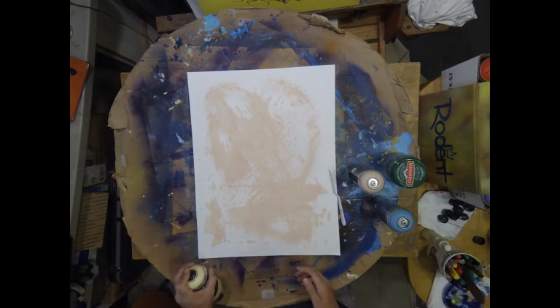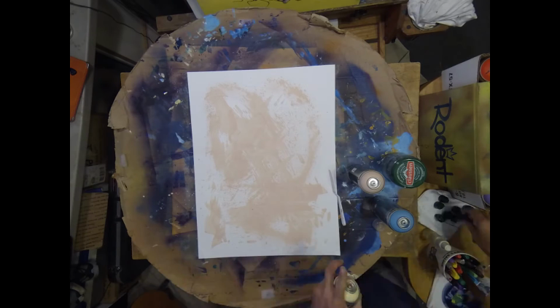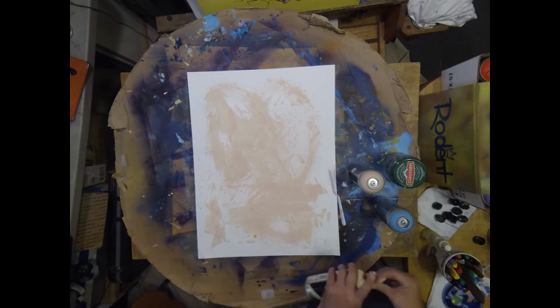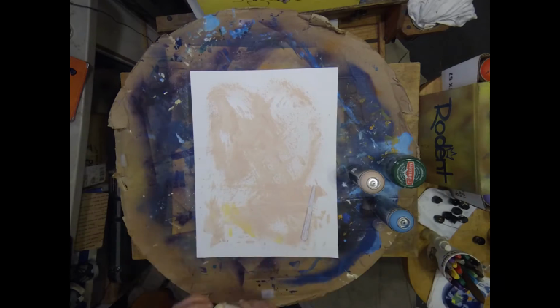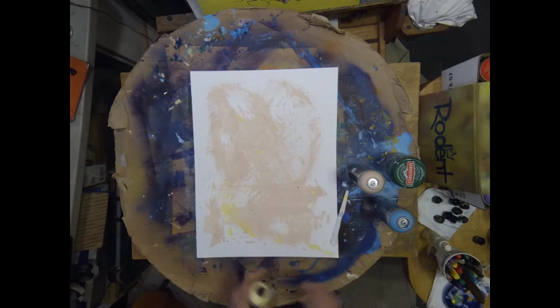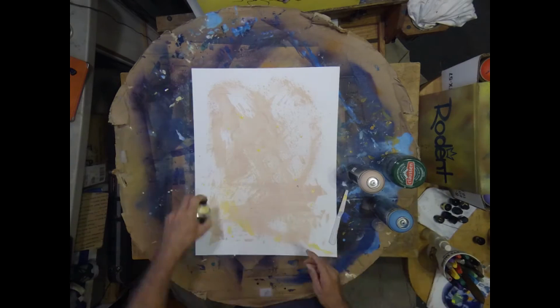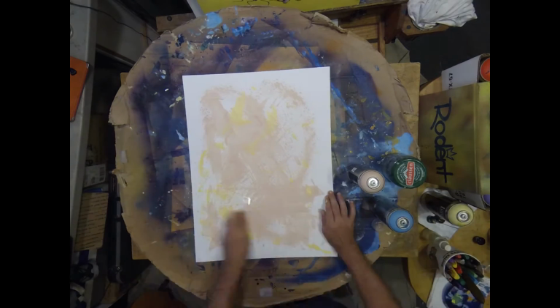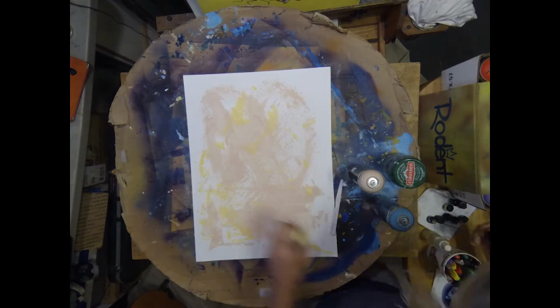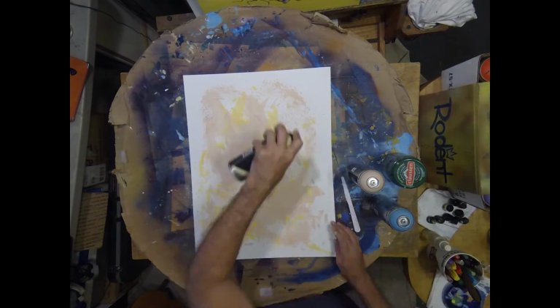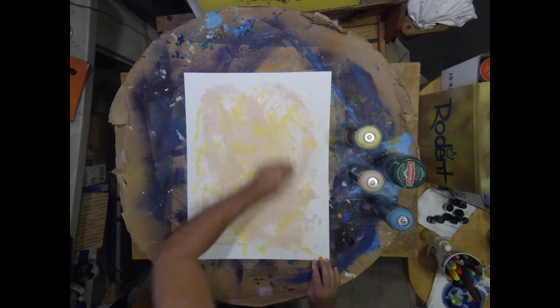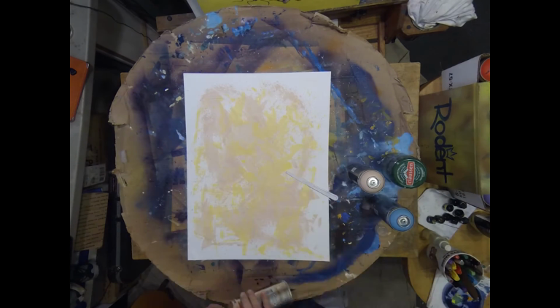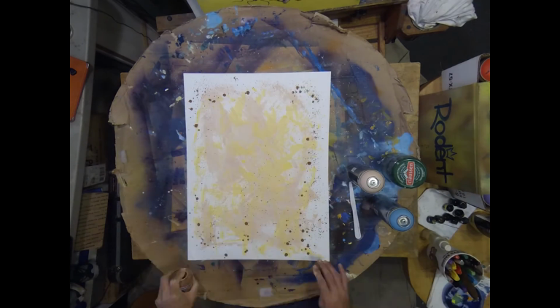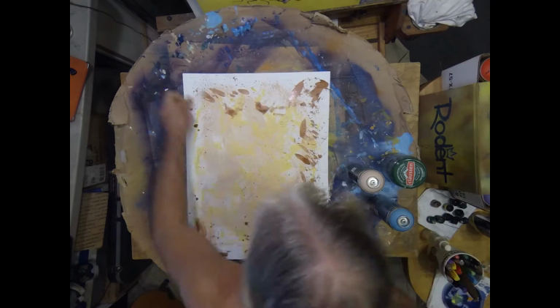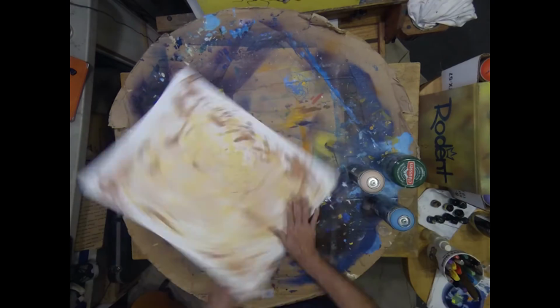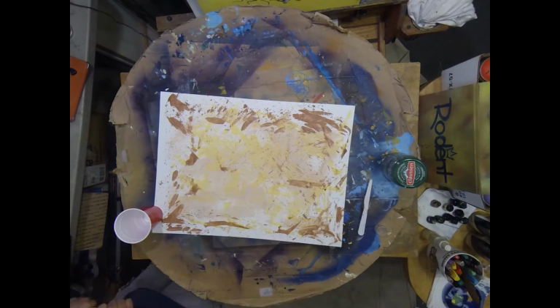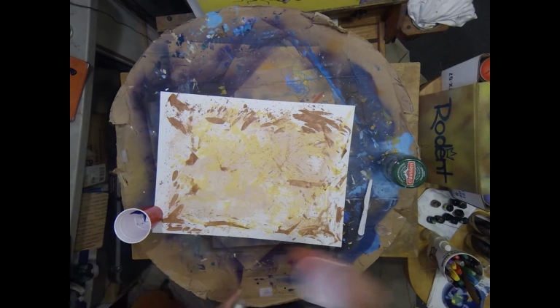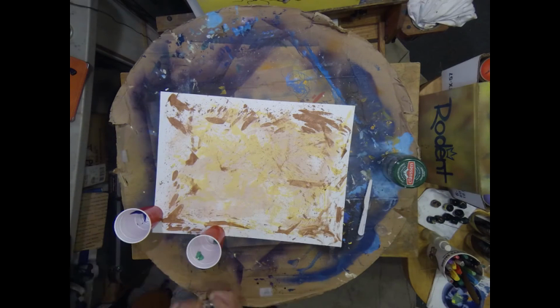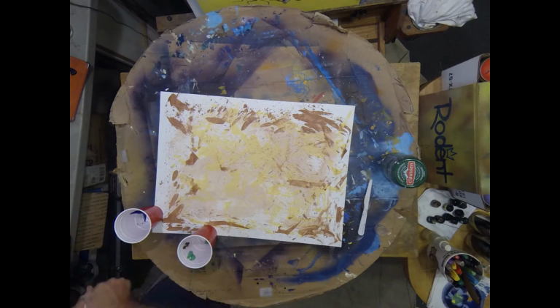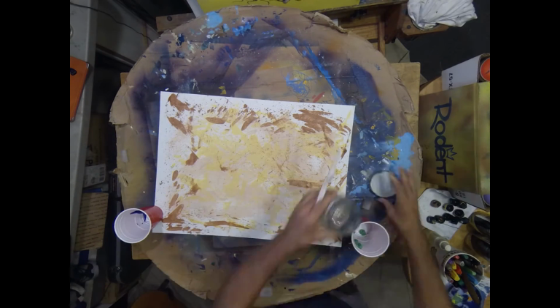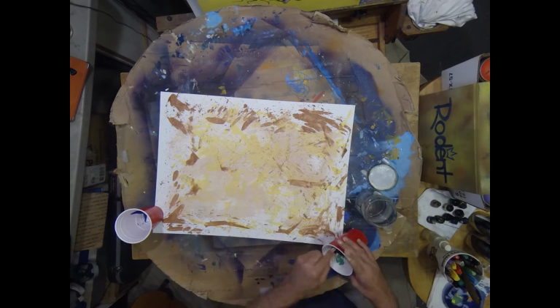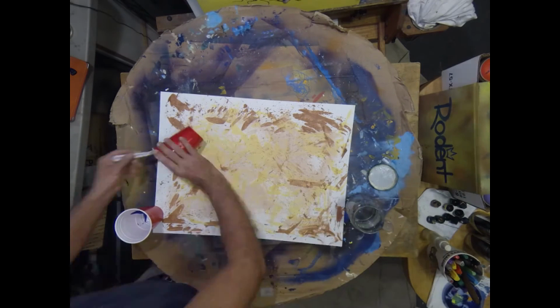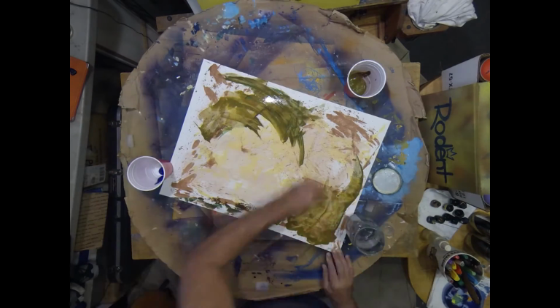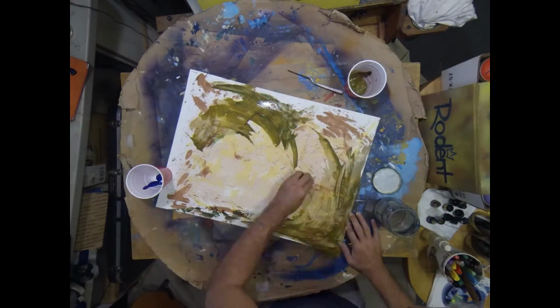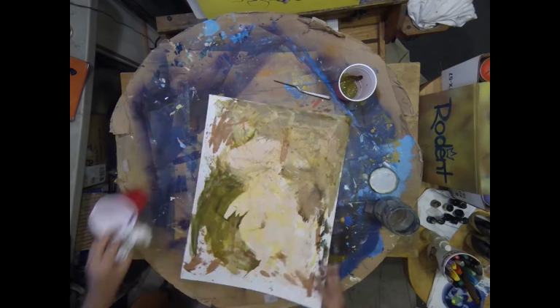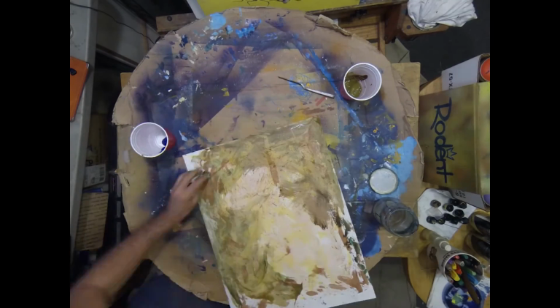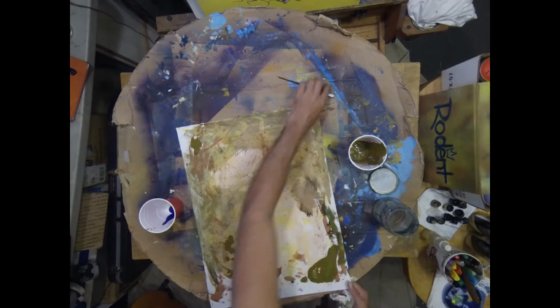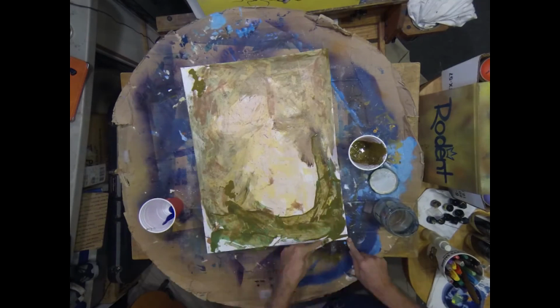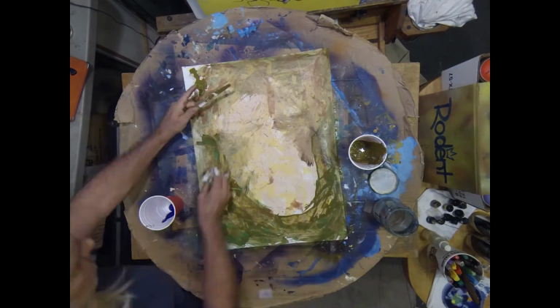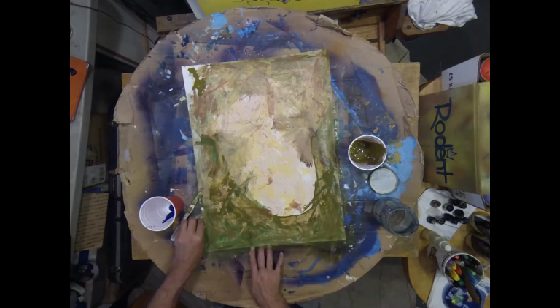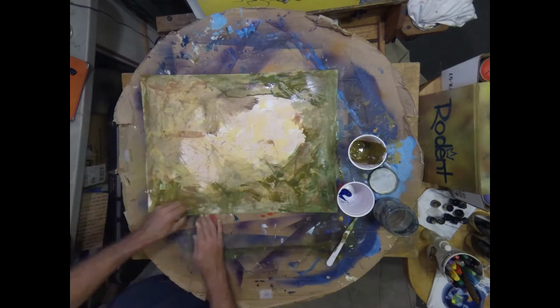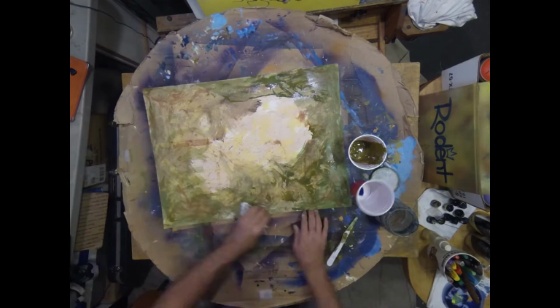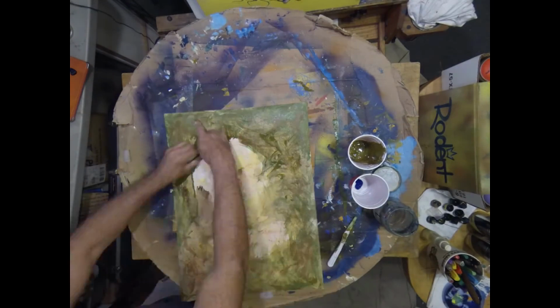I've got my piece of Bristol paper and I'm just gonna spray some neutral spray paint on there, spread it around with a palette knife and with my hands, get some lighter colors in, some browns and yellows, and I'm still working it and spreading it with the palette knife using my fingers.